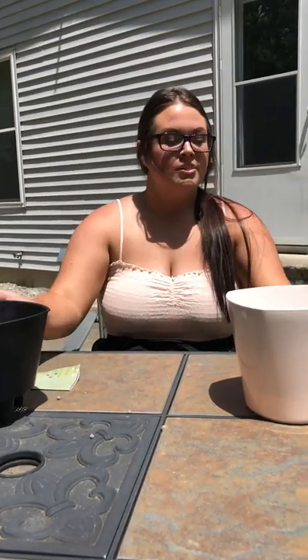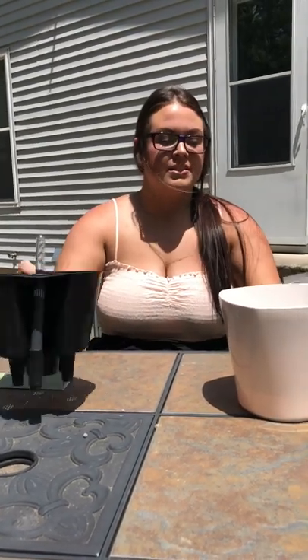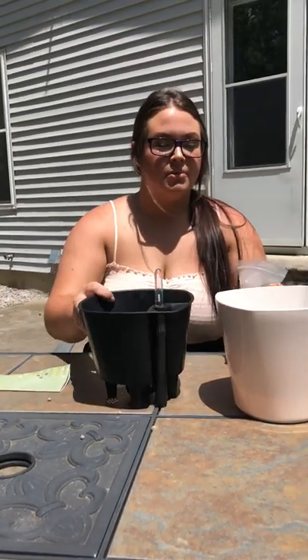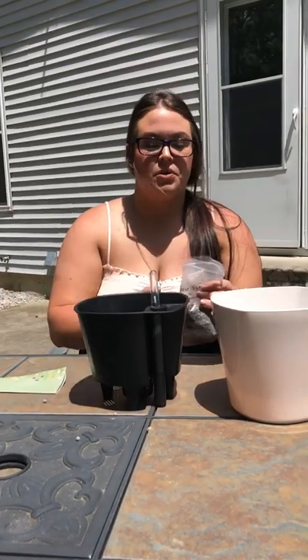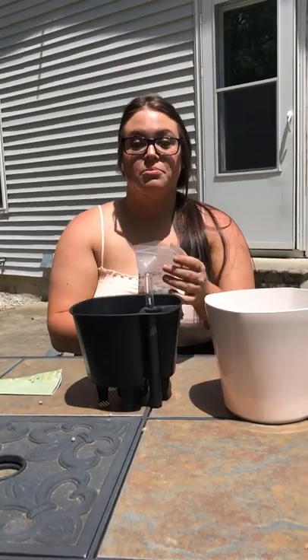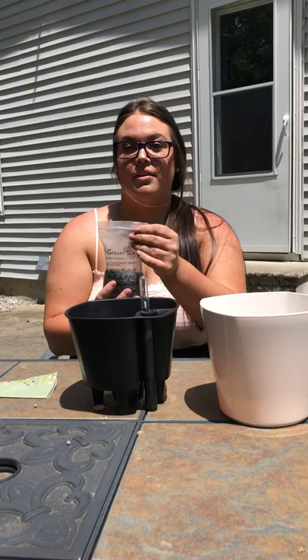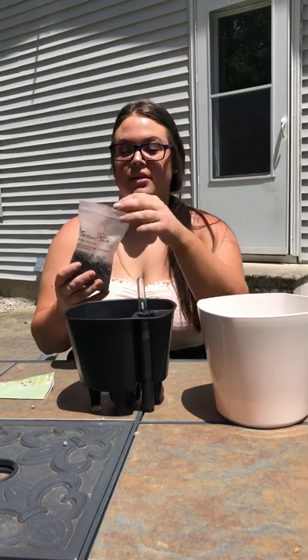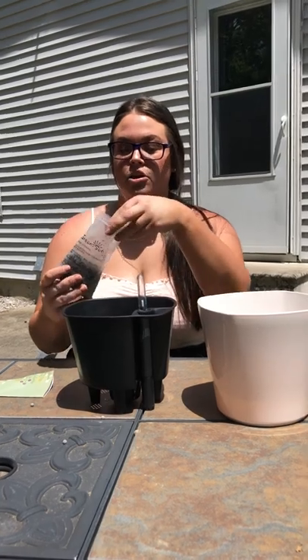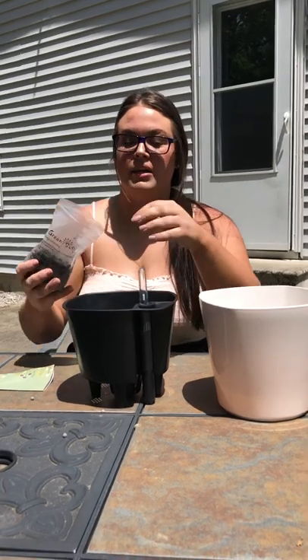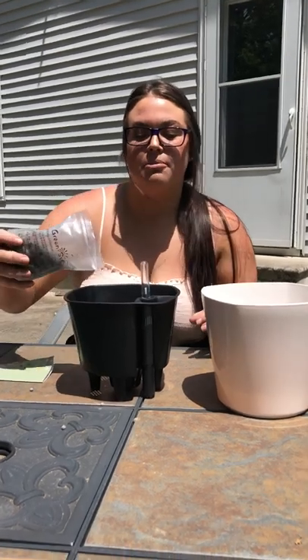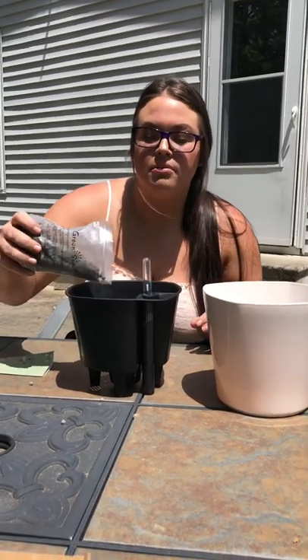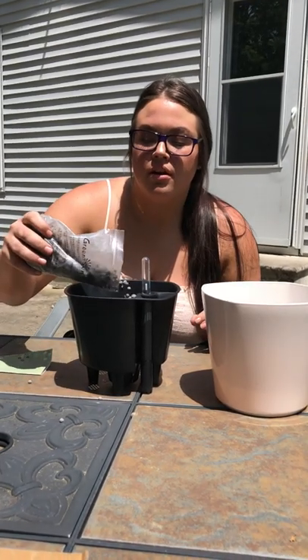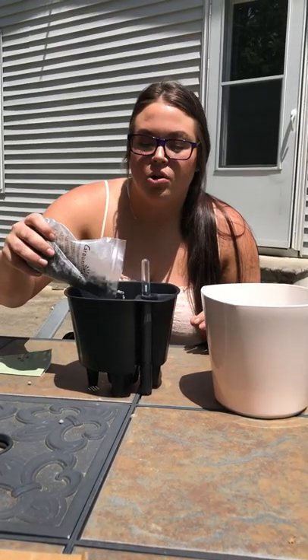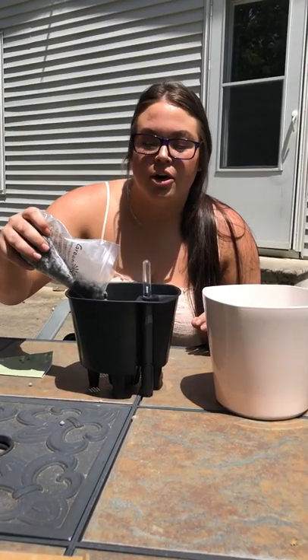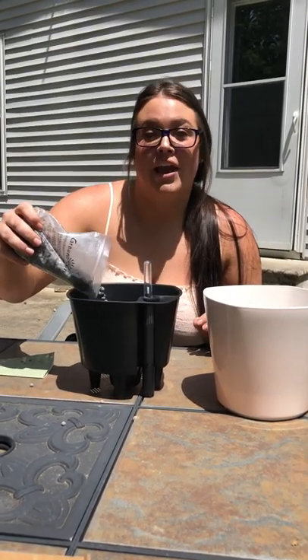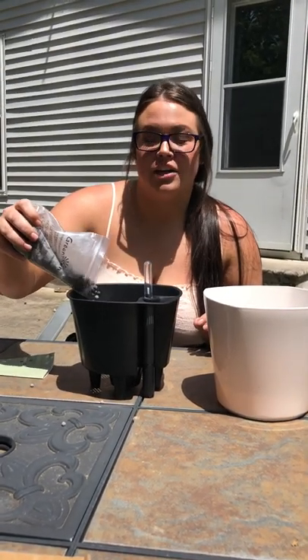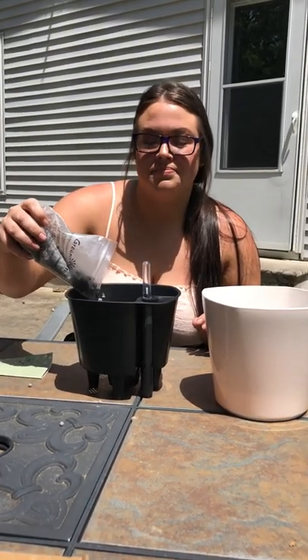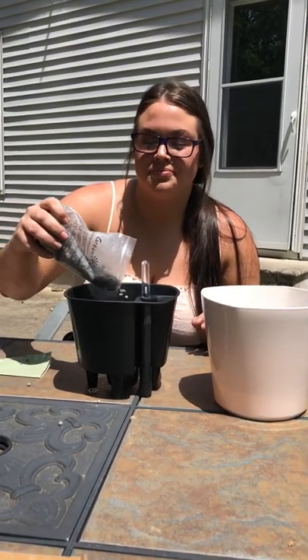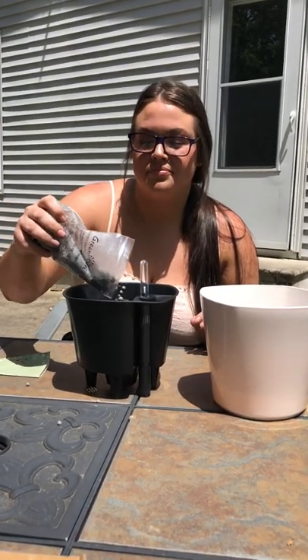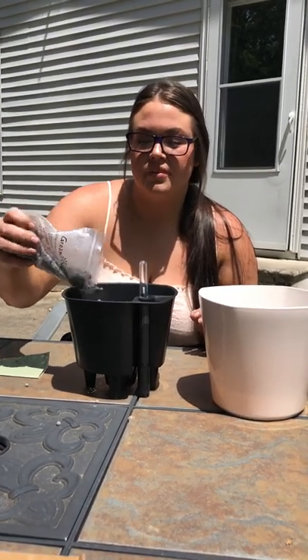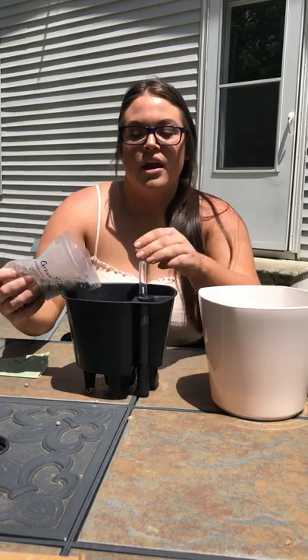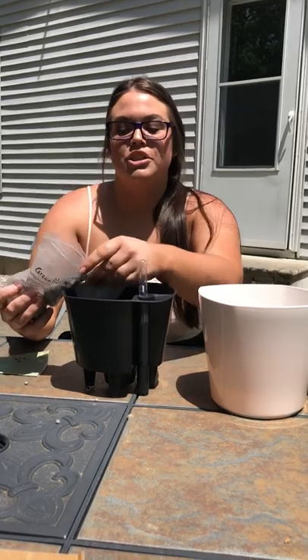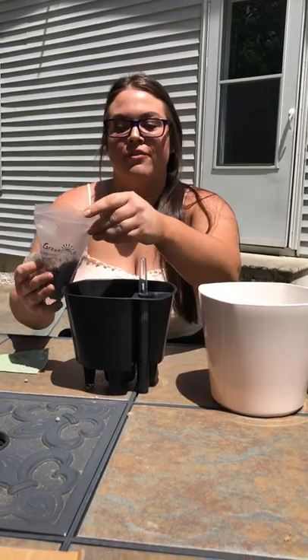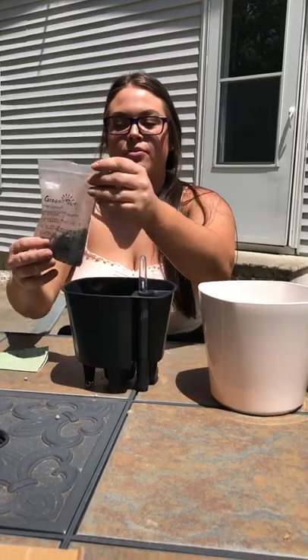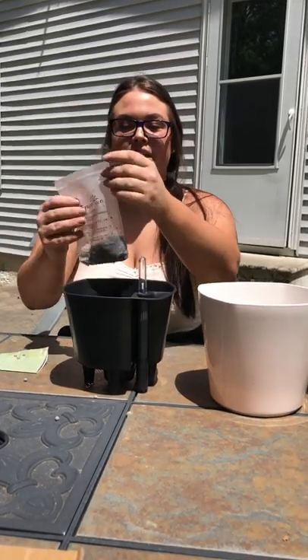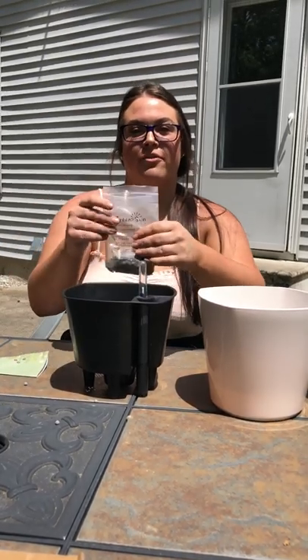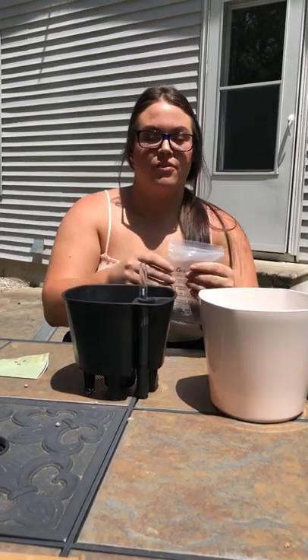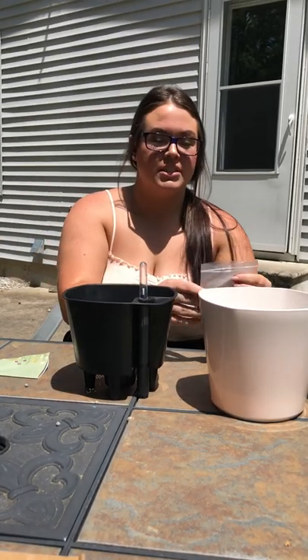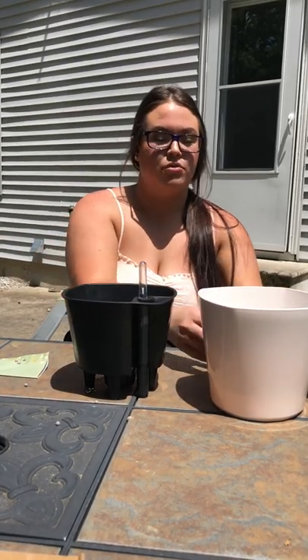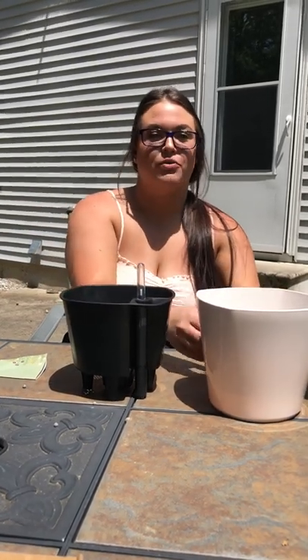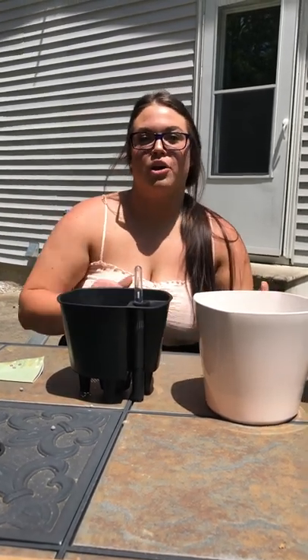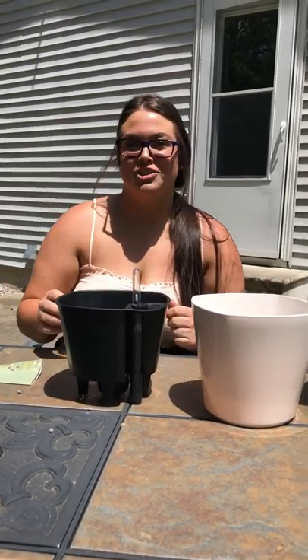The second step is we're going to put these little beads in the bottom, which helps with the aeration. We're going to do half and half — we're going to keep half for the top, which helps with the water retention.